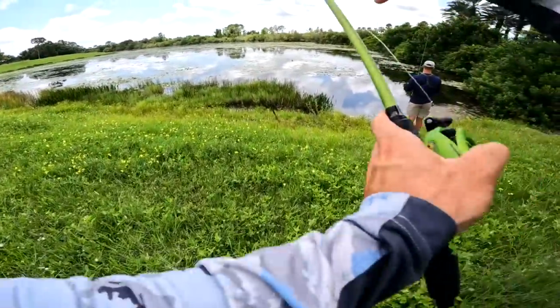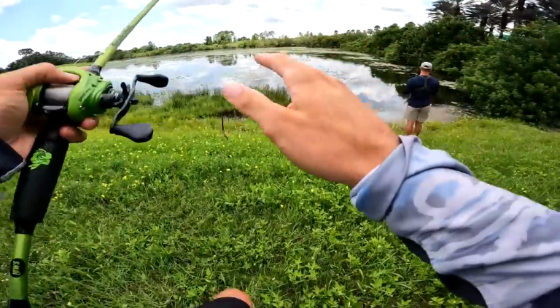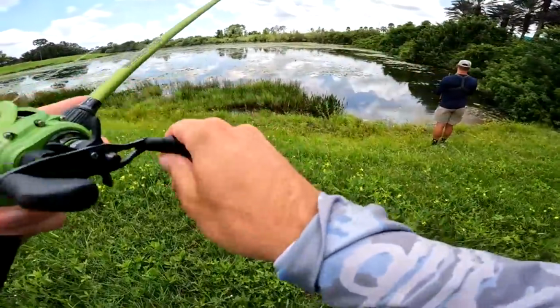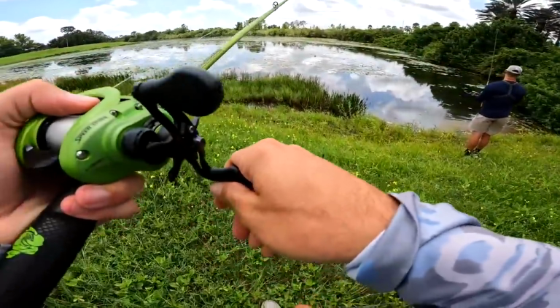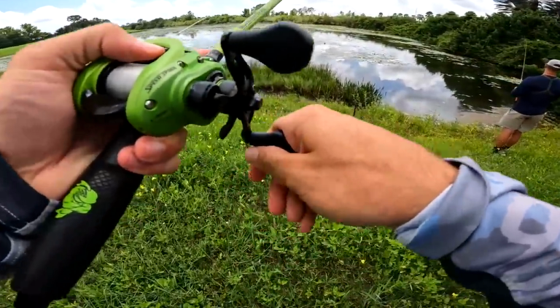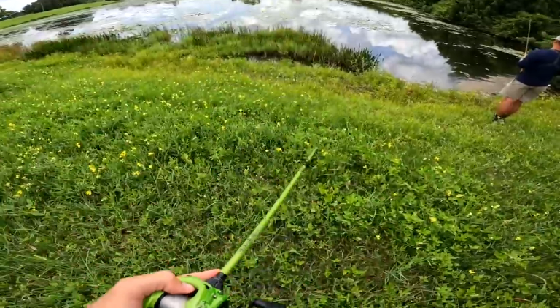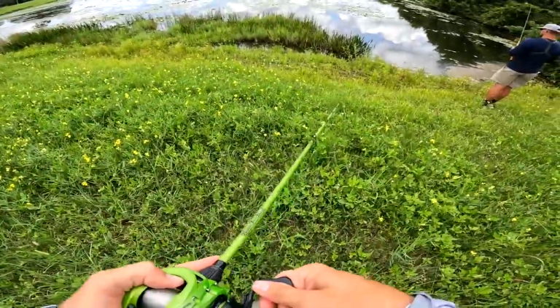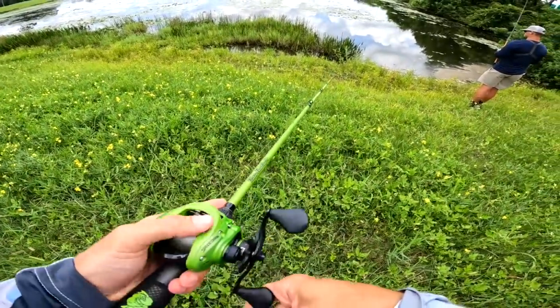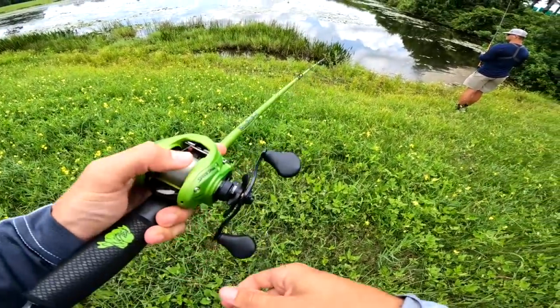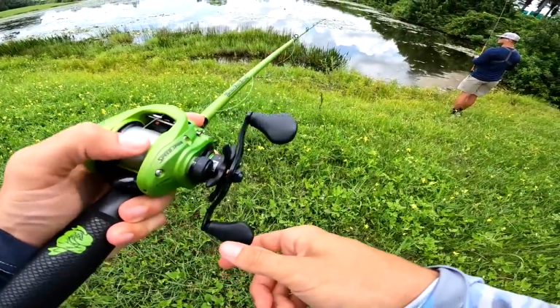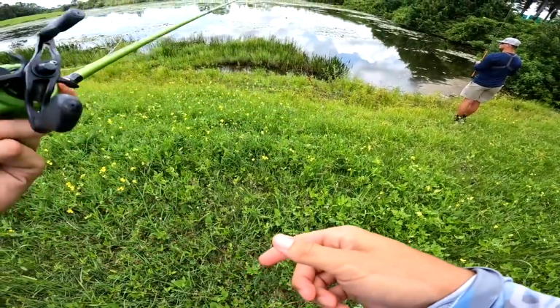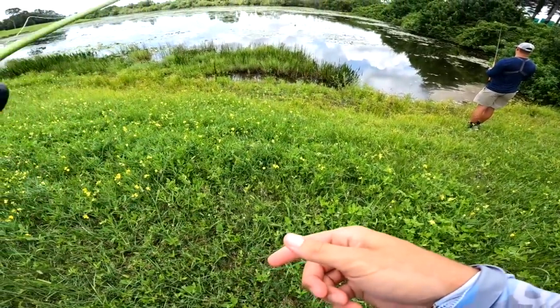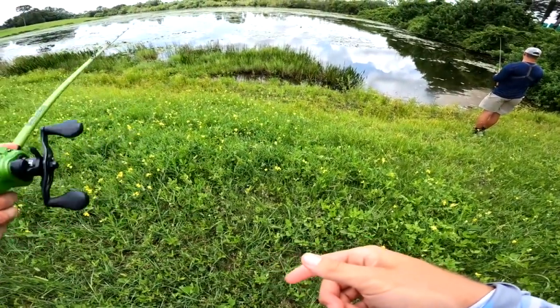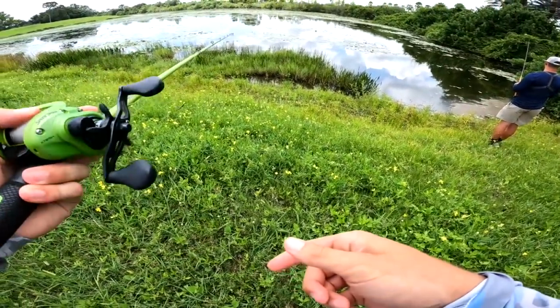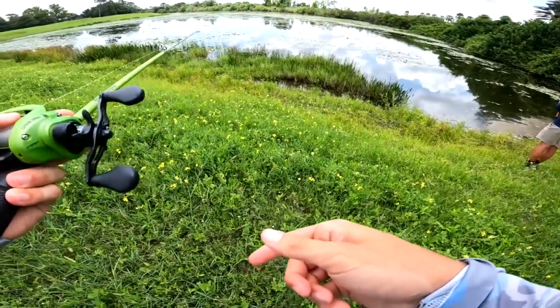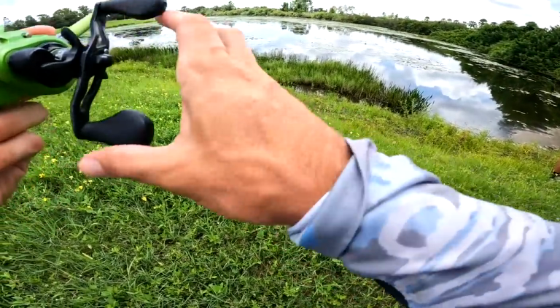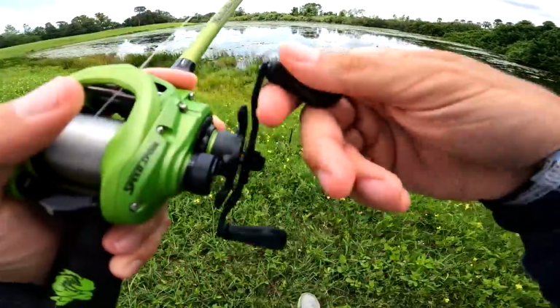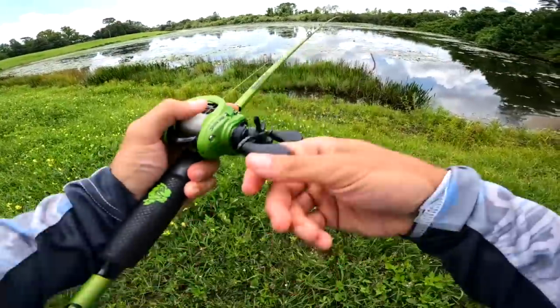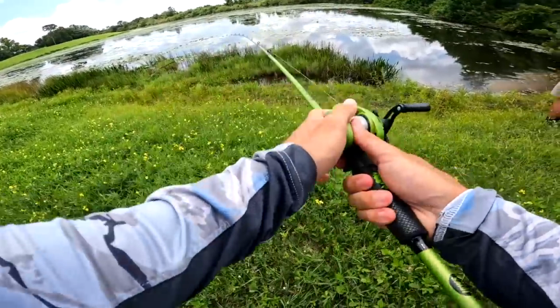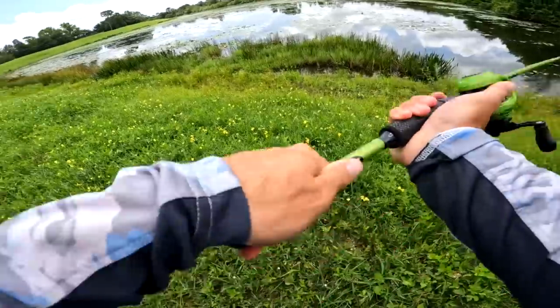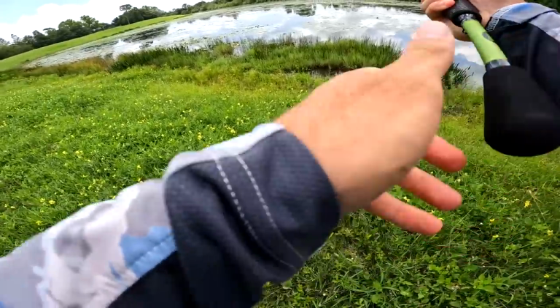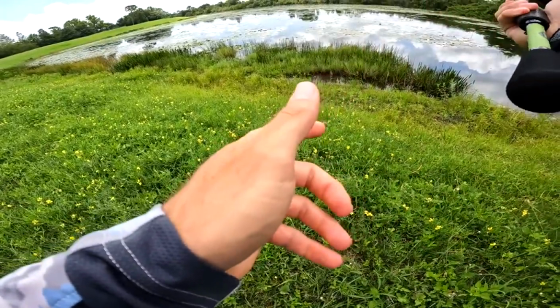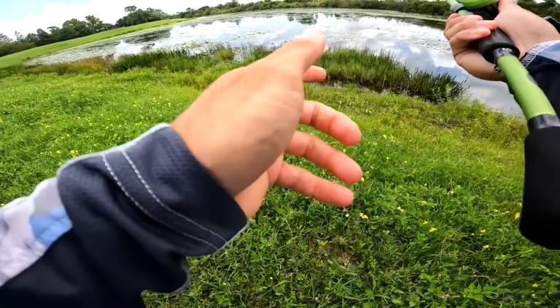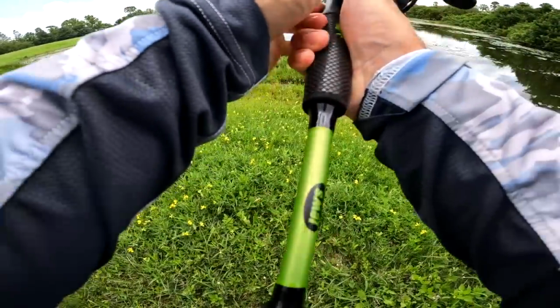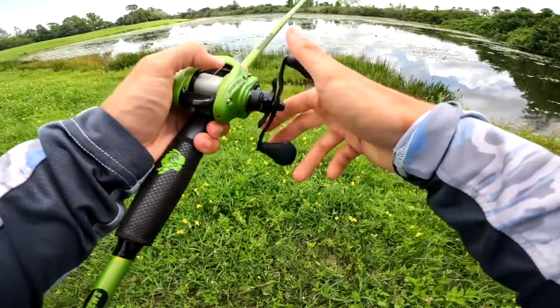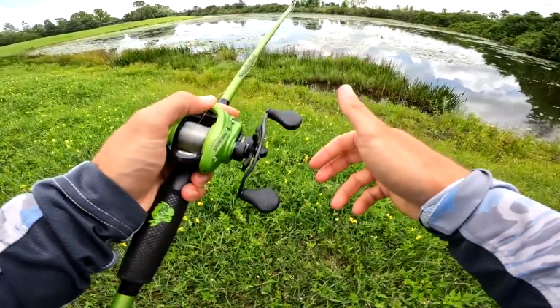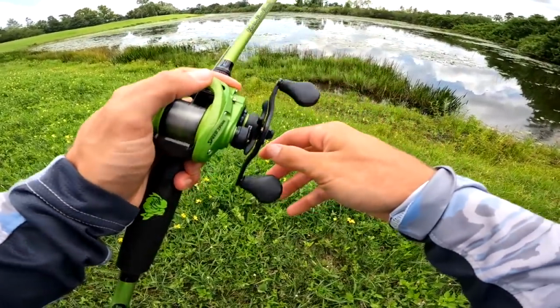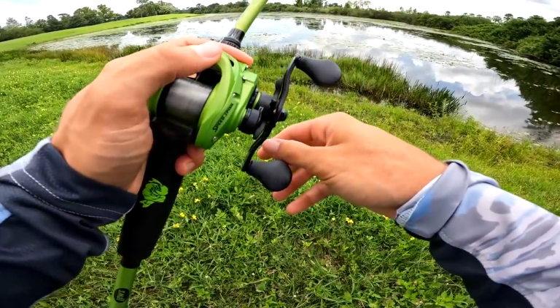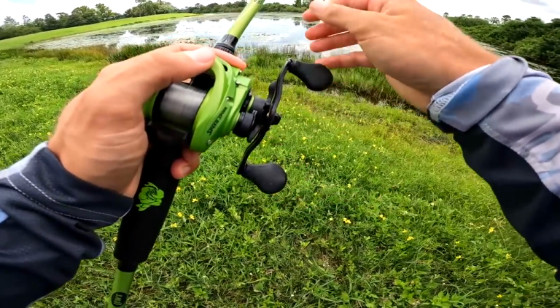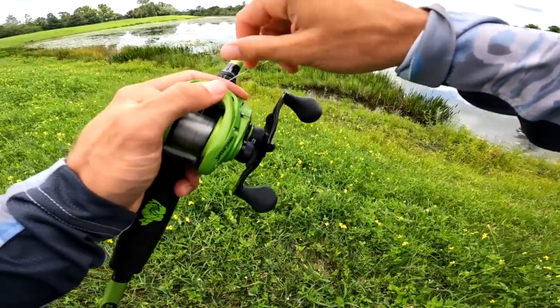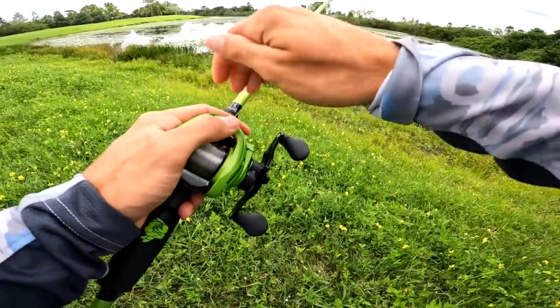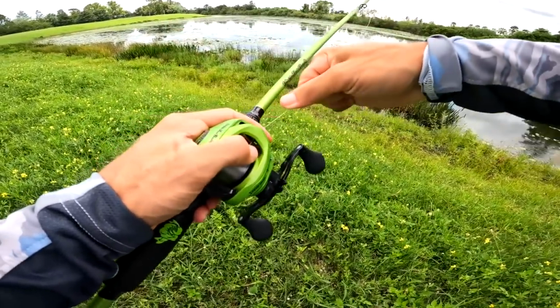If you guys are wondering about the pond — pretty clear water, a little stained but still slightly clear, and there's a lot of pads. Let's go ahead and get started and see what we can do.